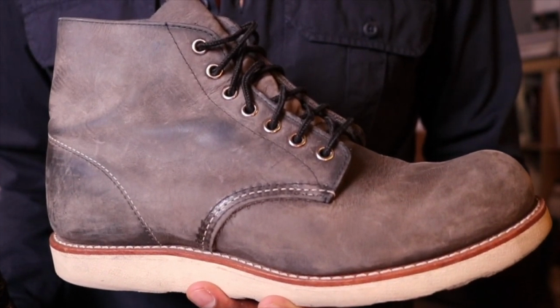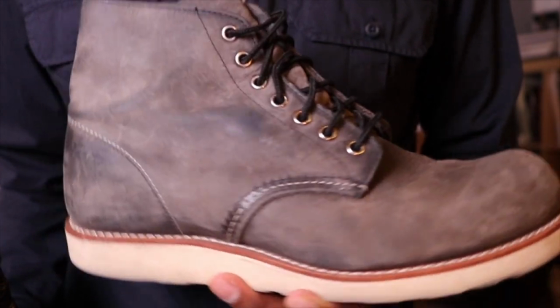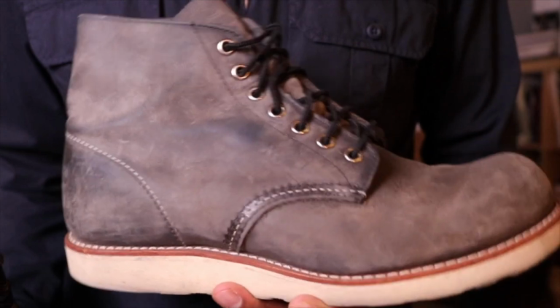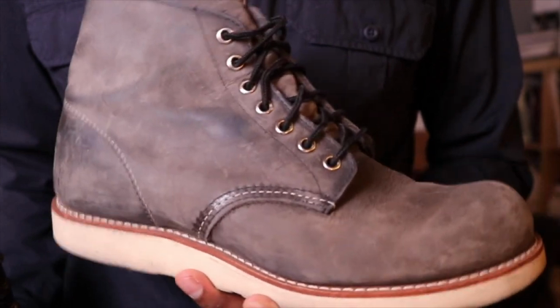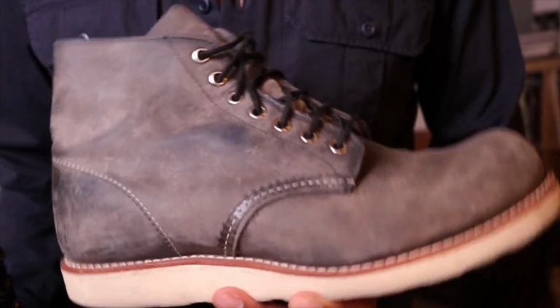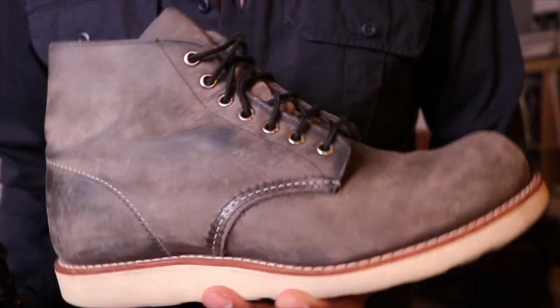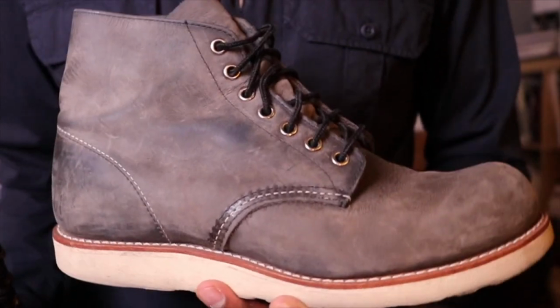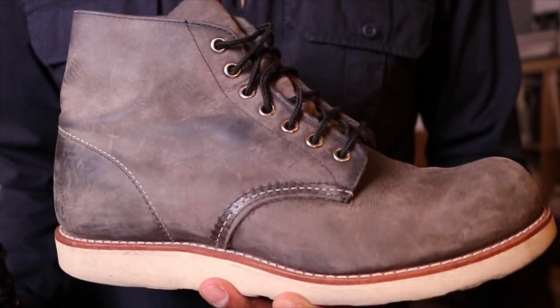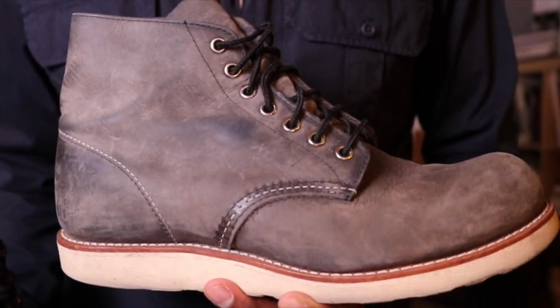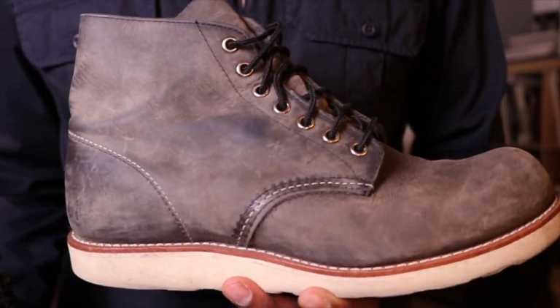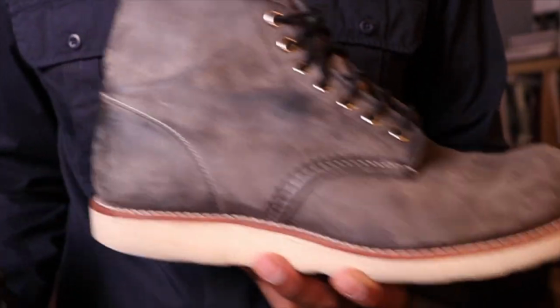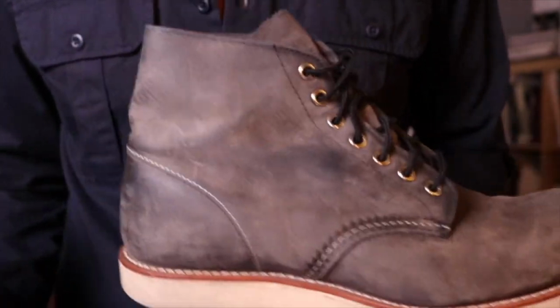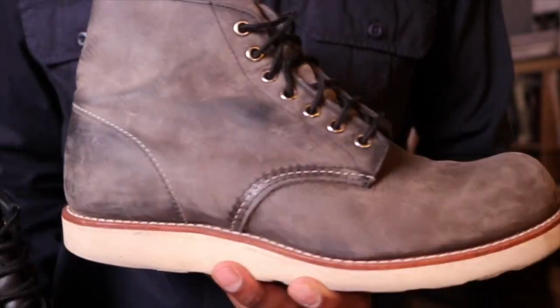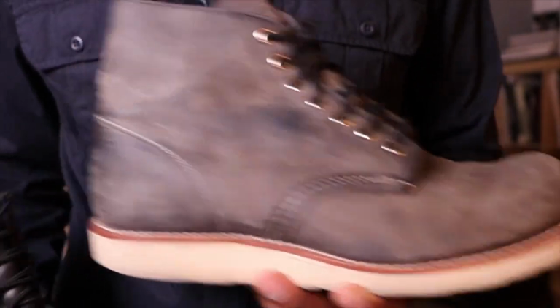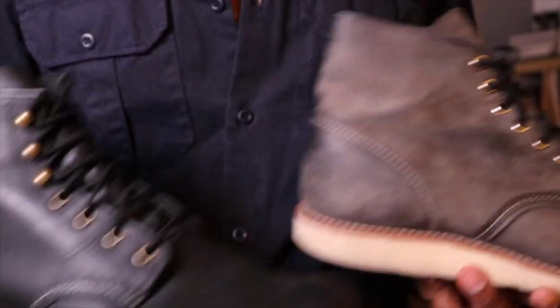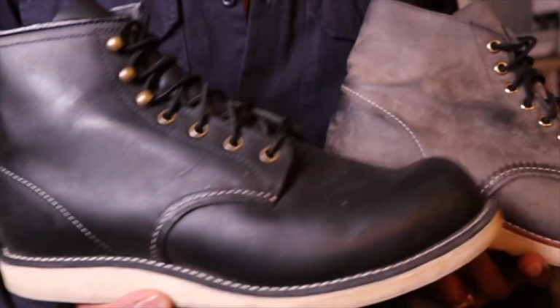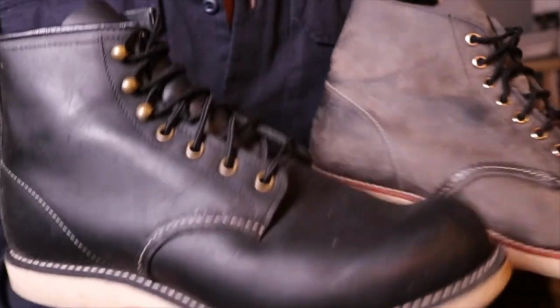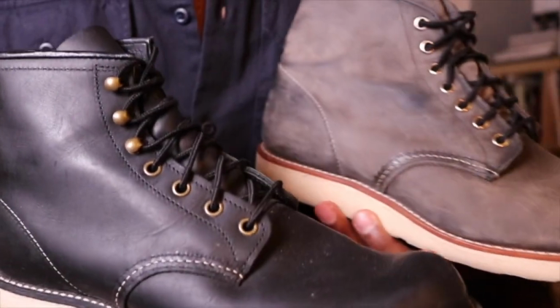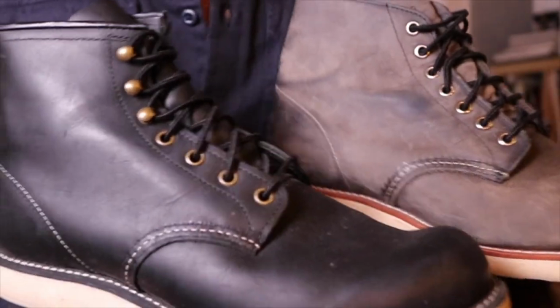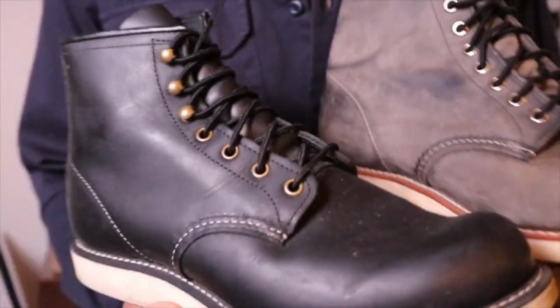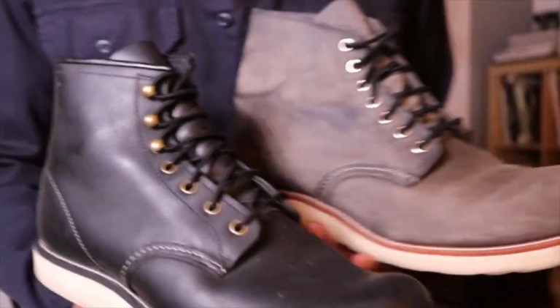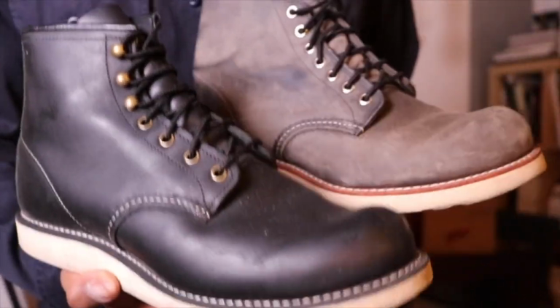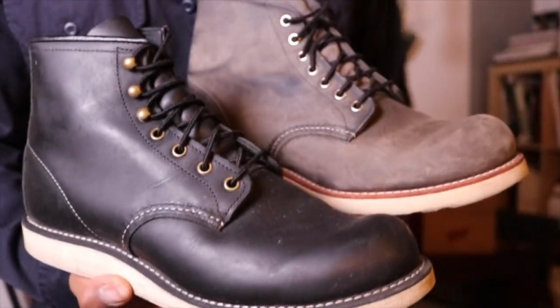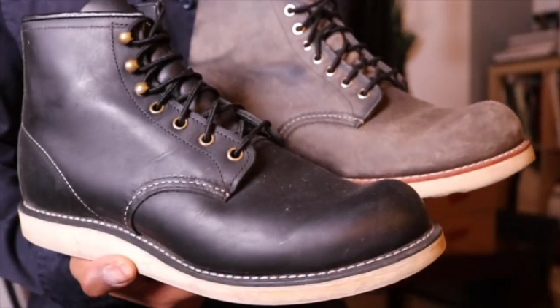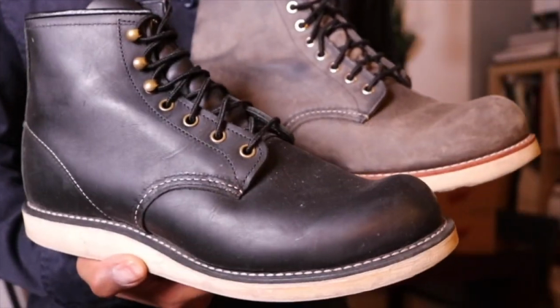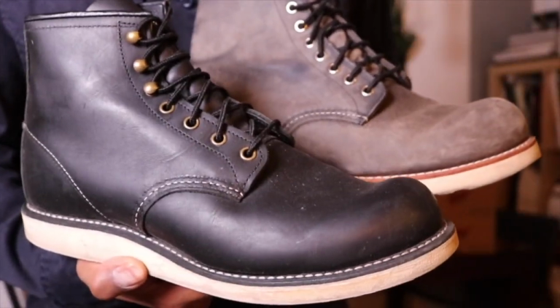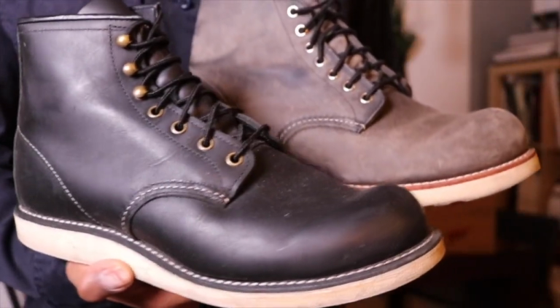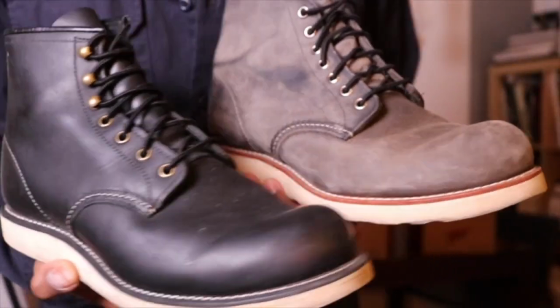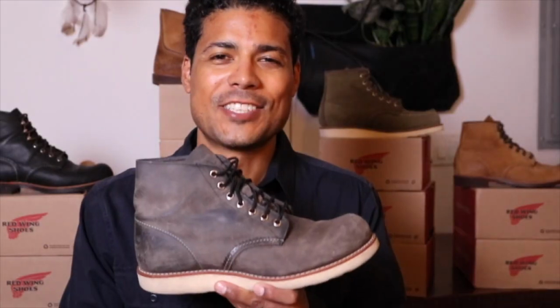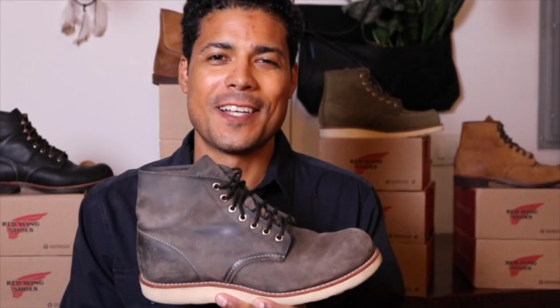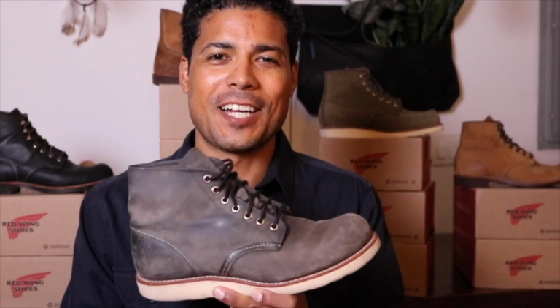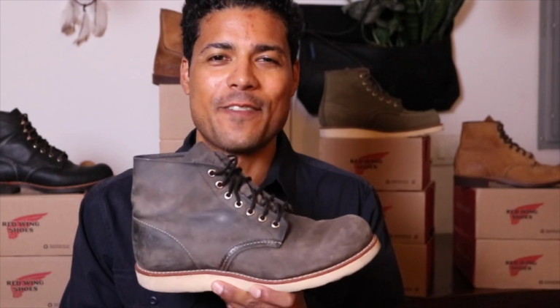The new round toe — I guess the answer to the new round toe — is the Rover.